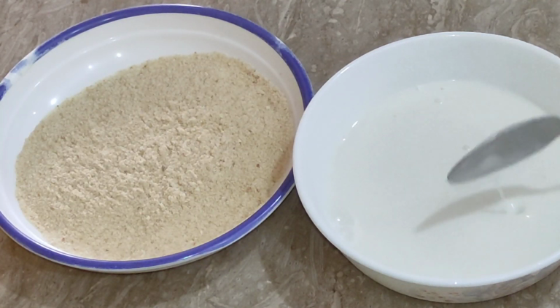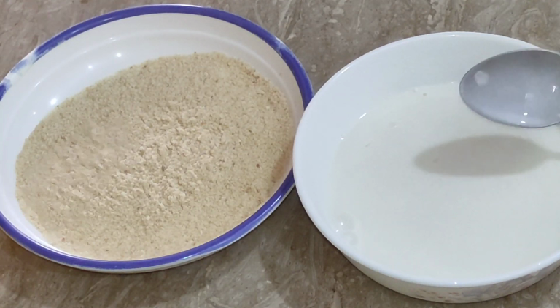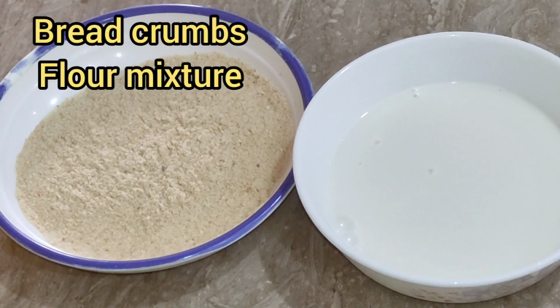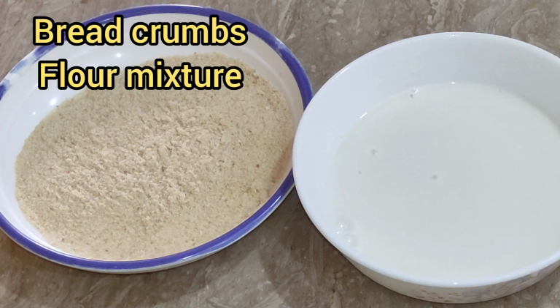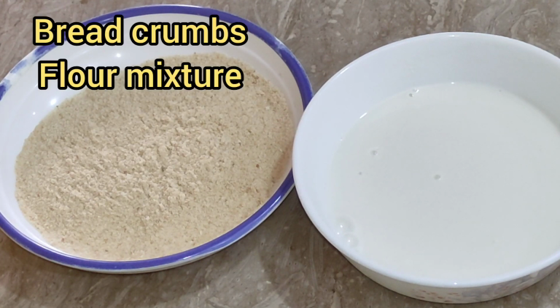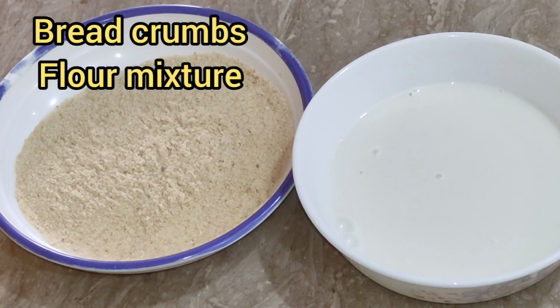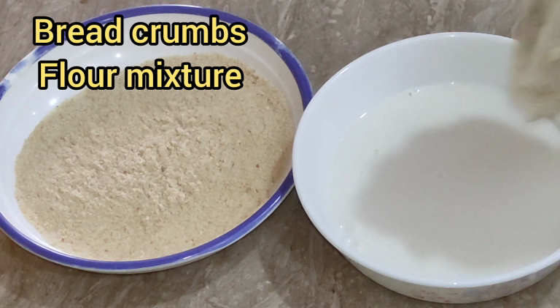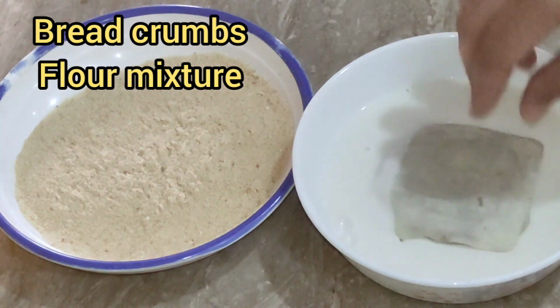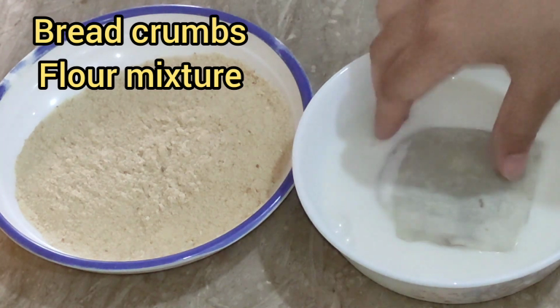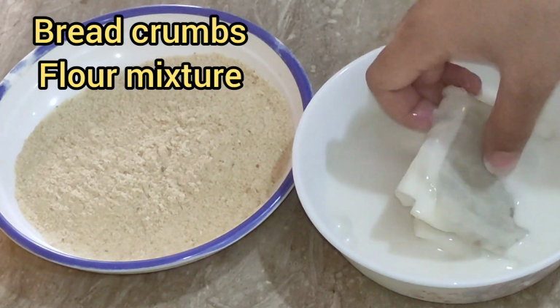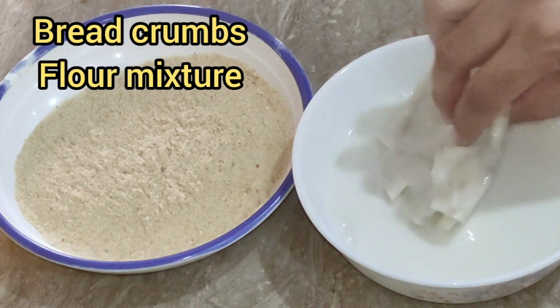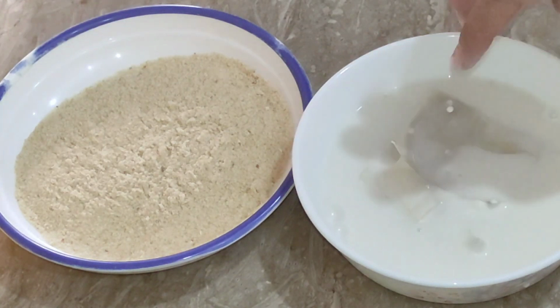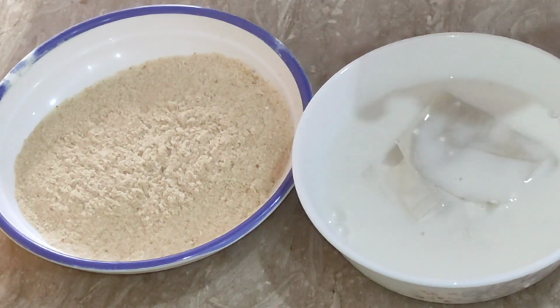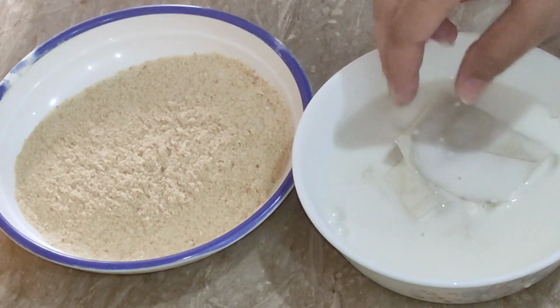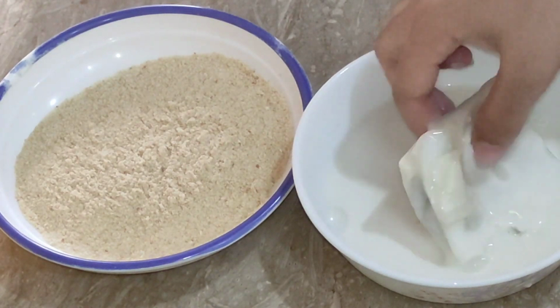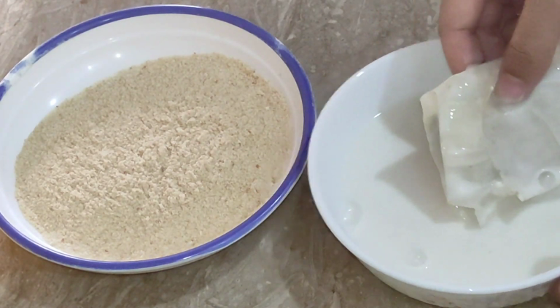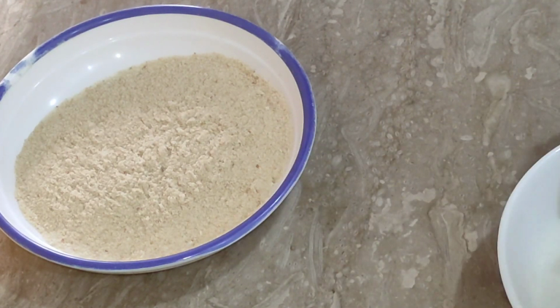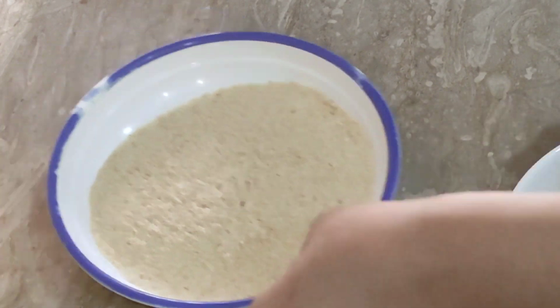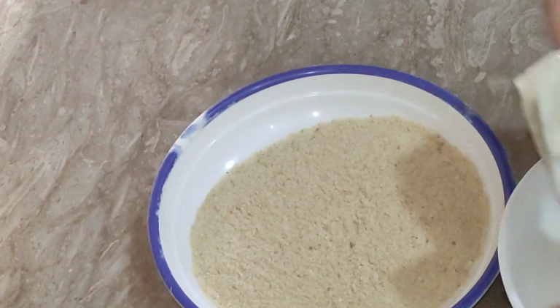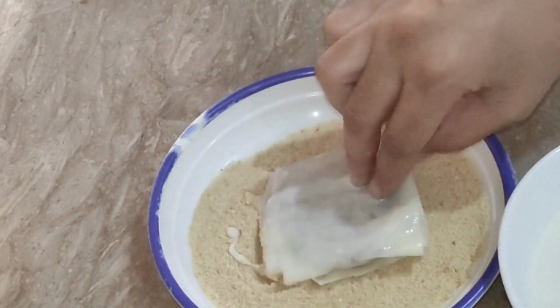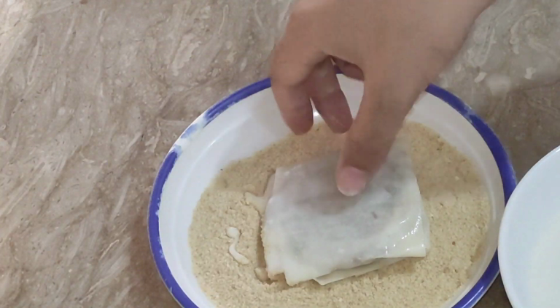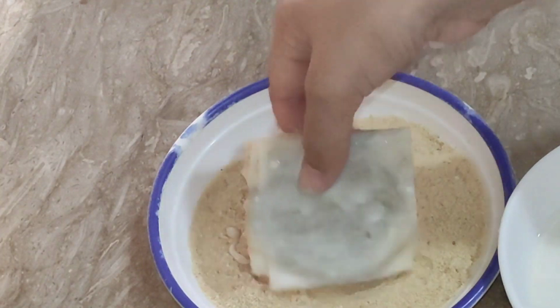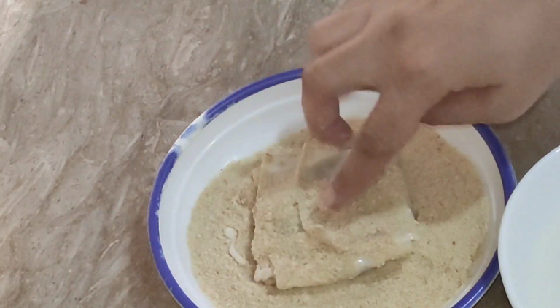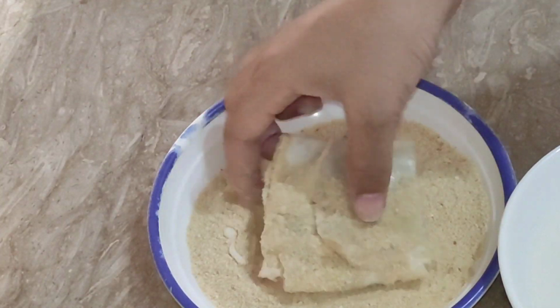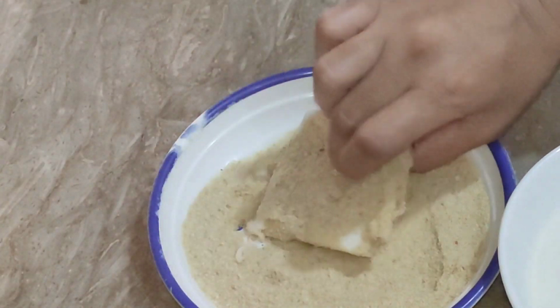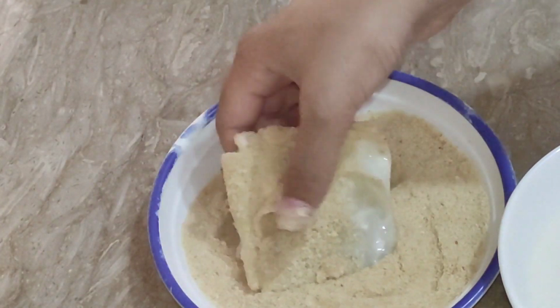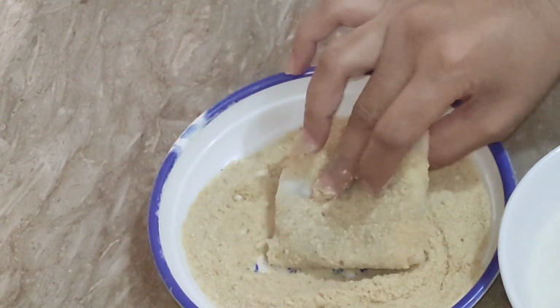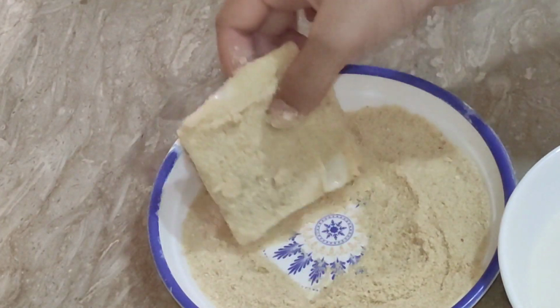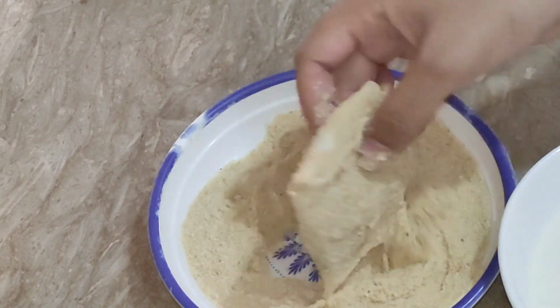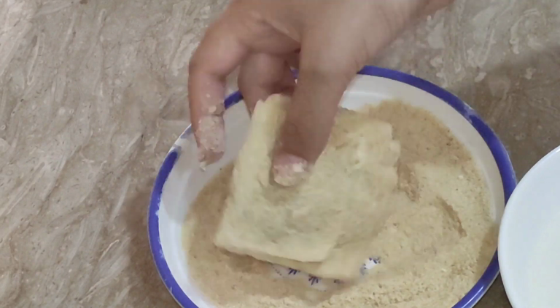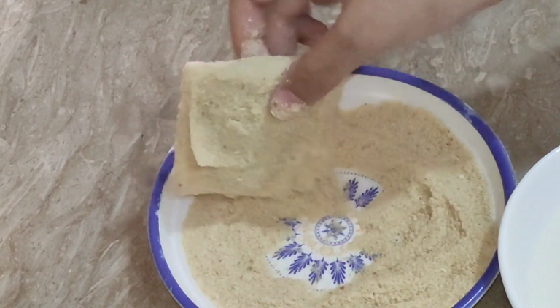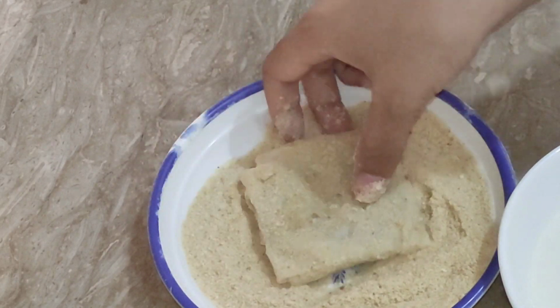We will dip the patties in the slurry and then coat them with breadcrumbs.